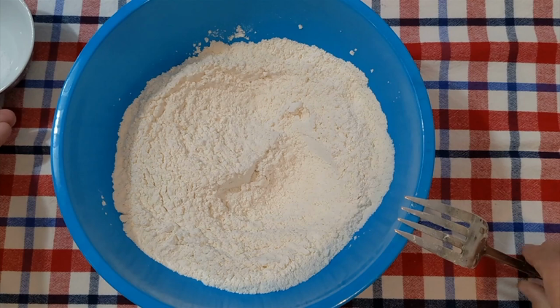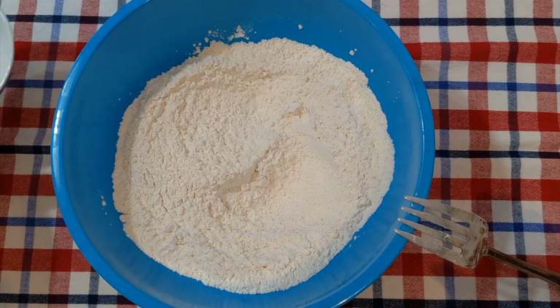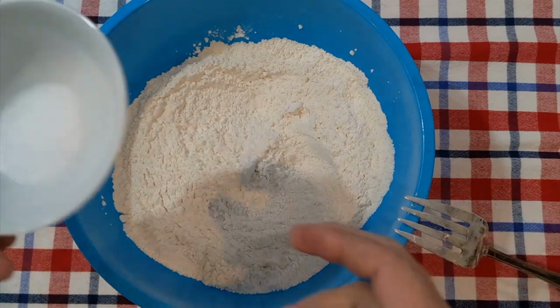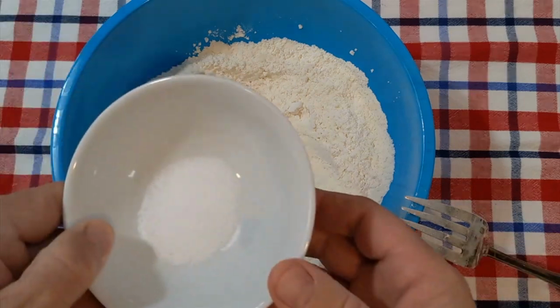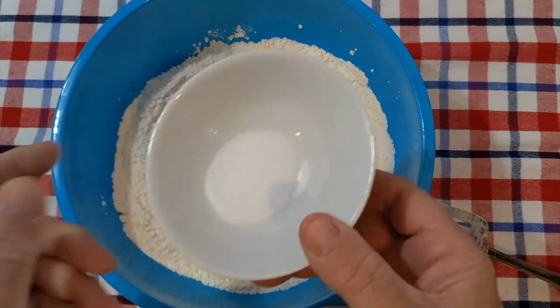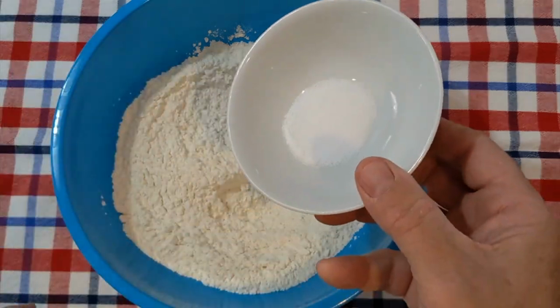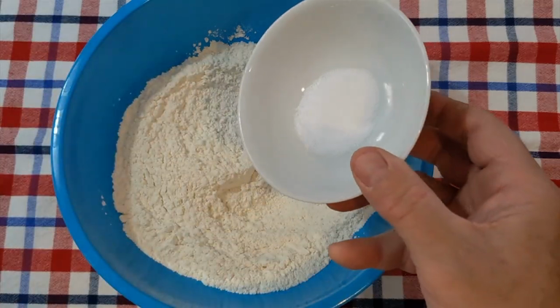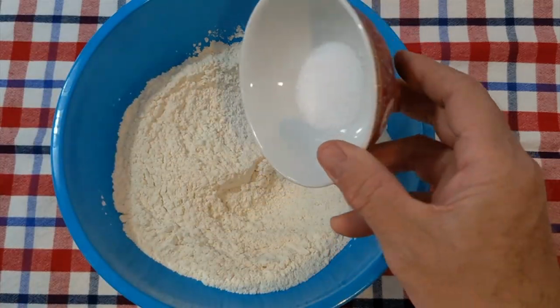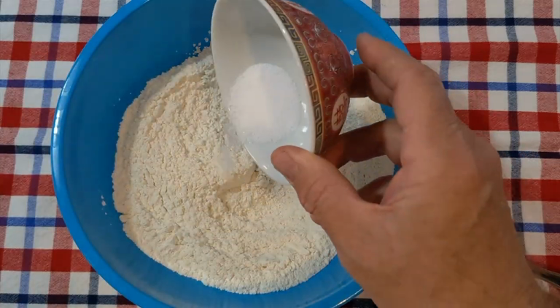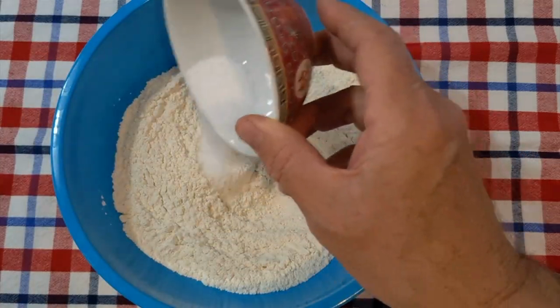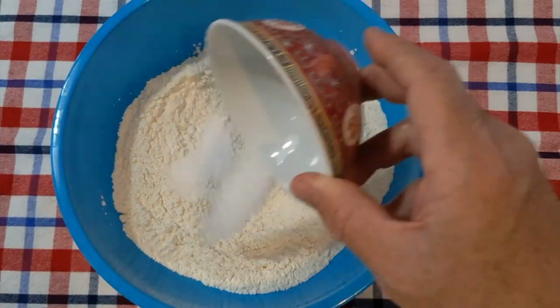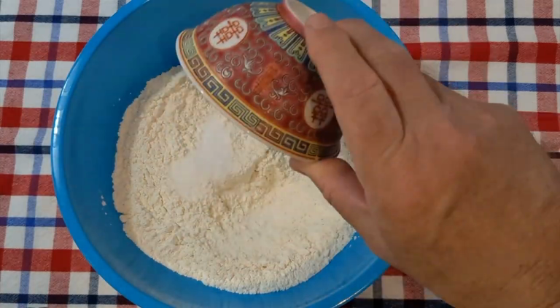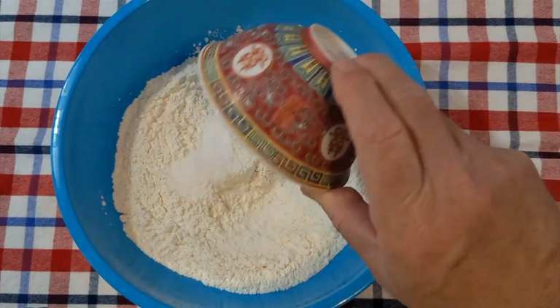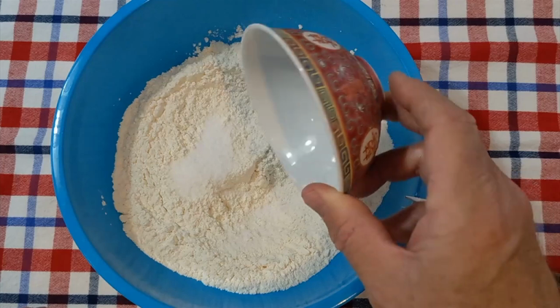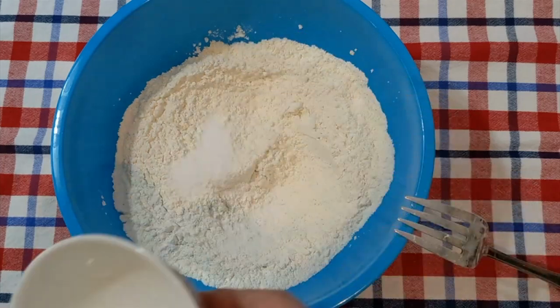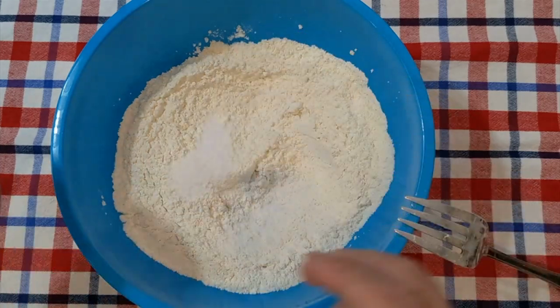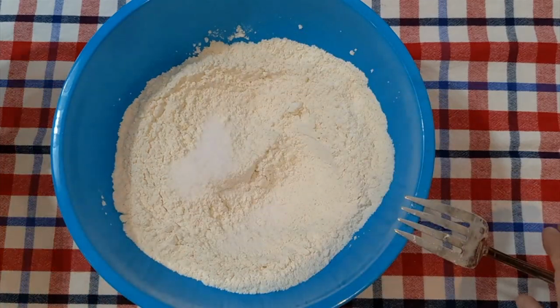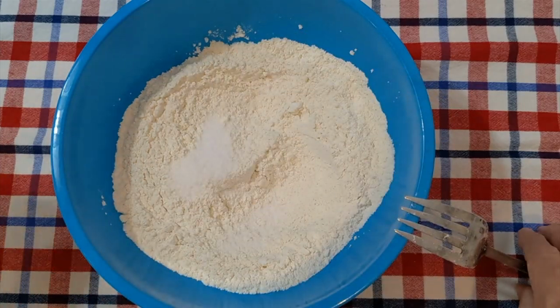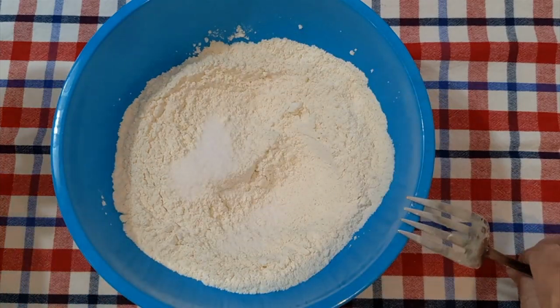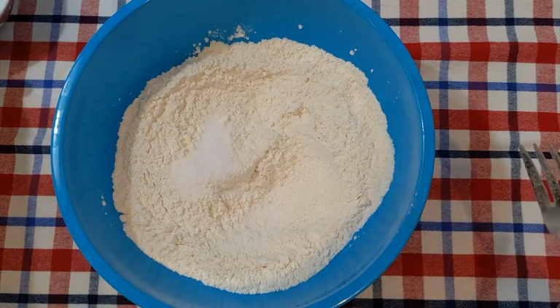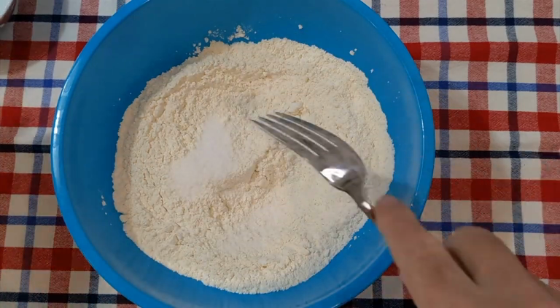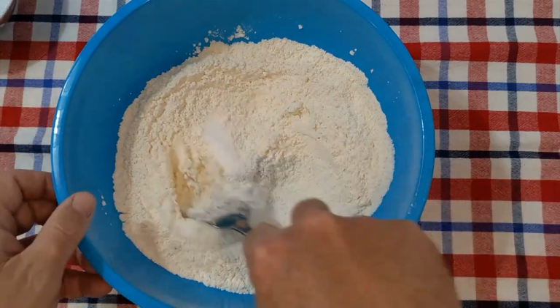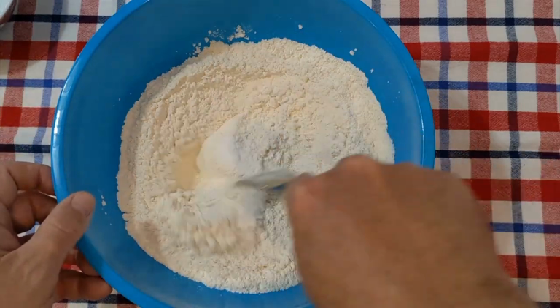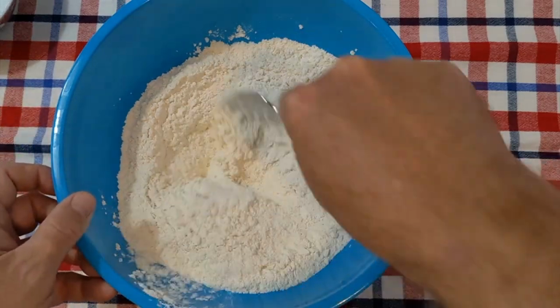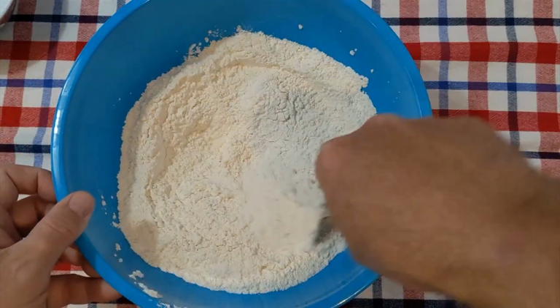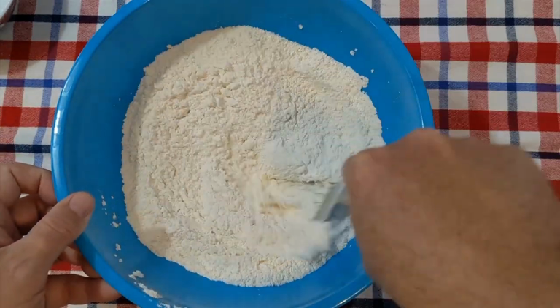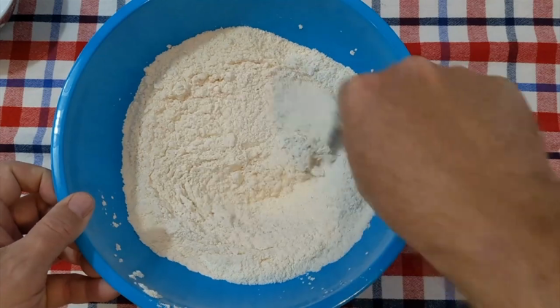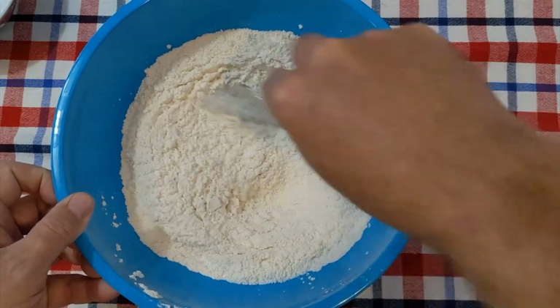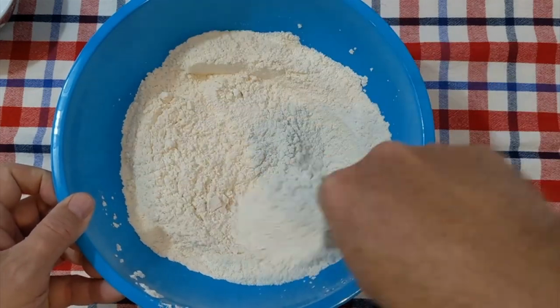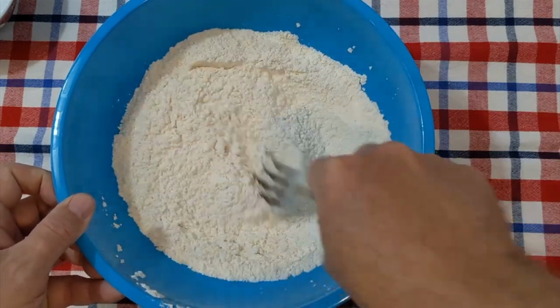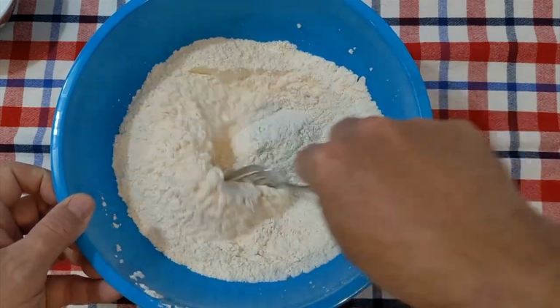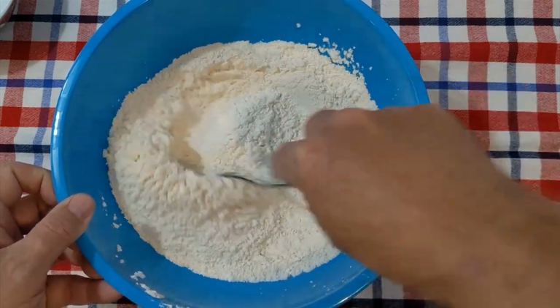And to that we're going to add one and a half teaspoons of salt. I'm using kosher salt. Get that mixed in.